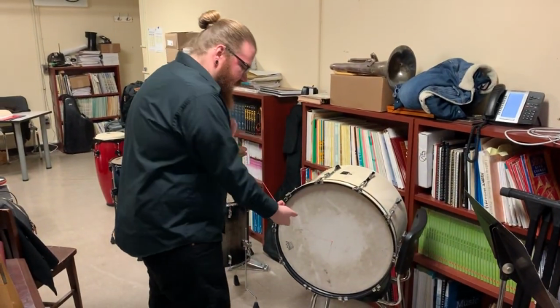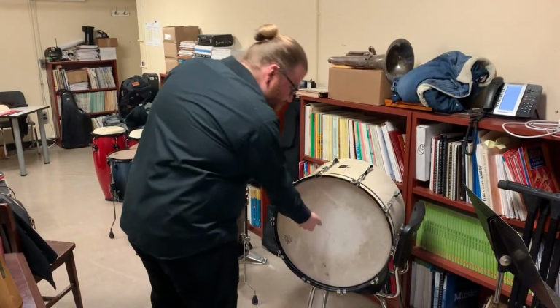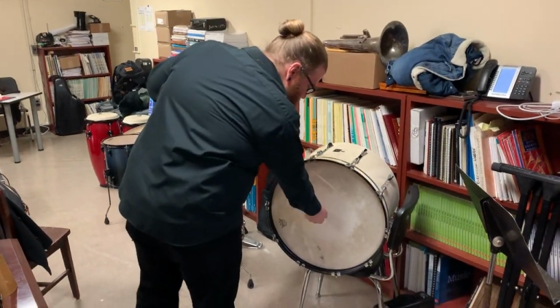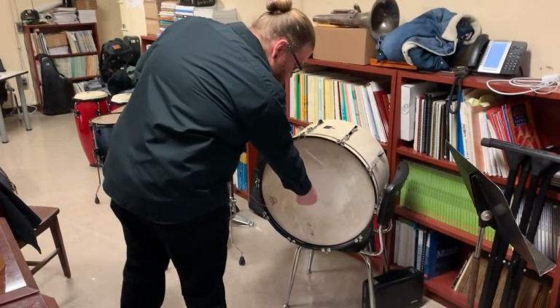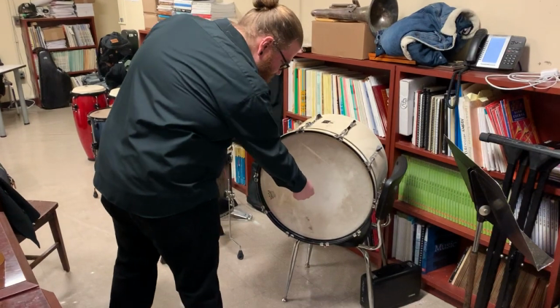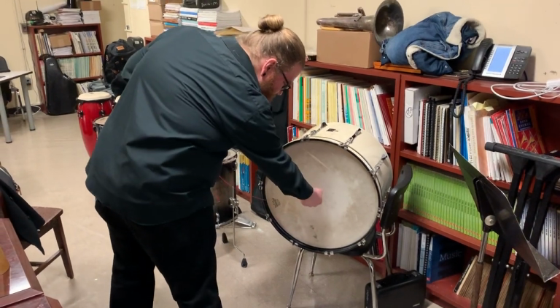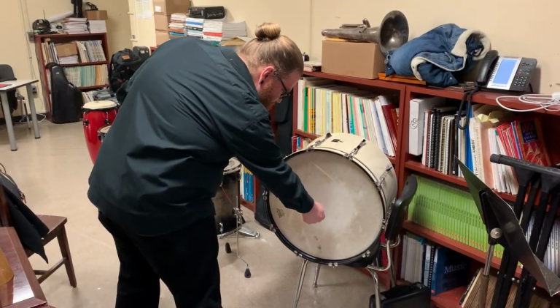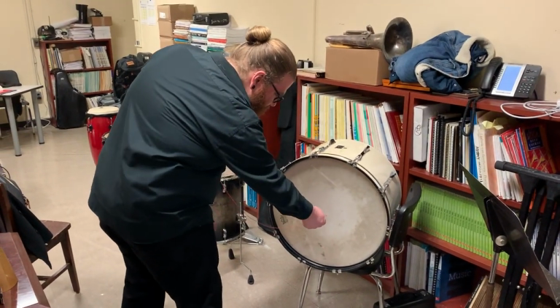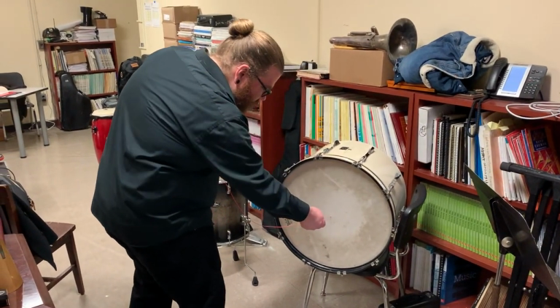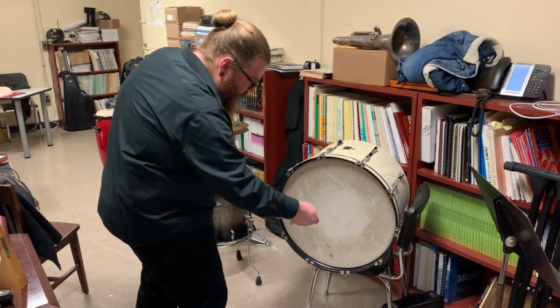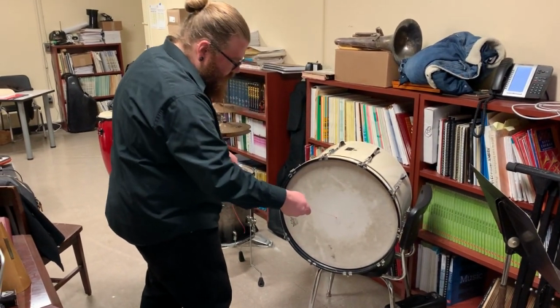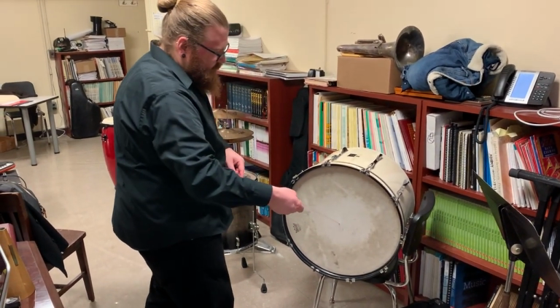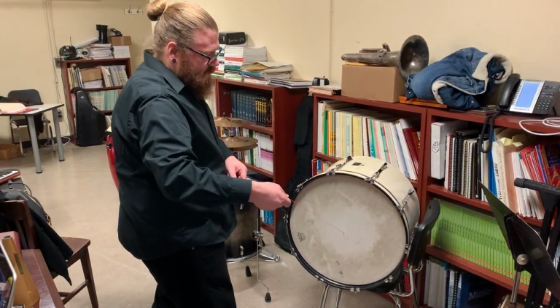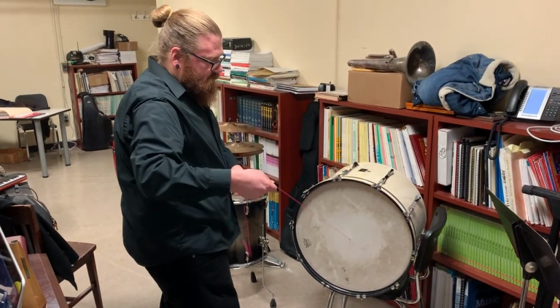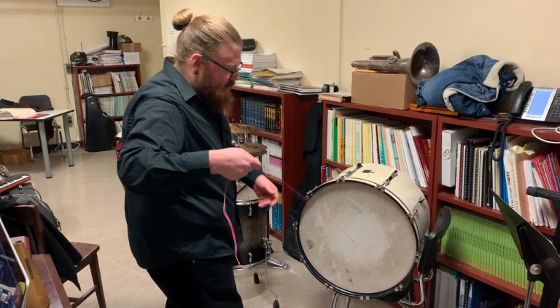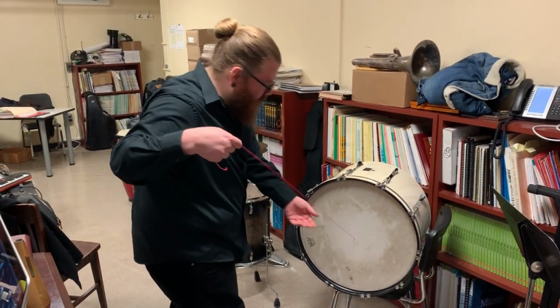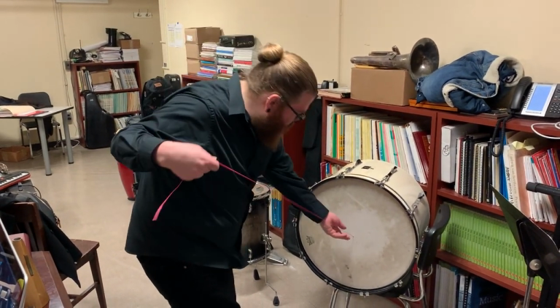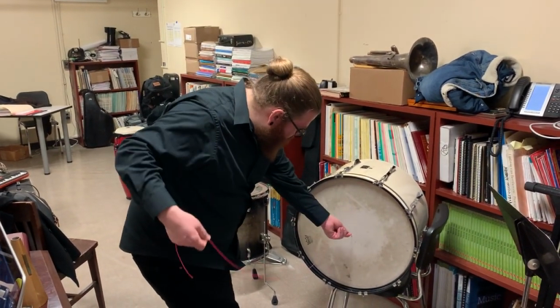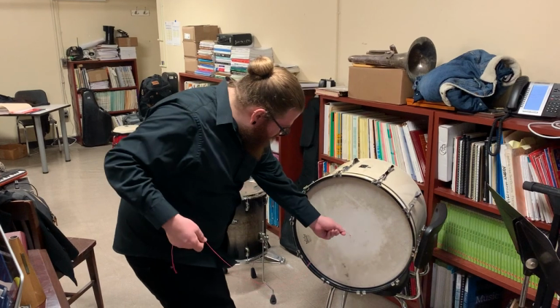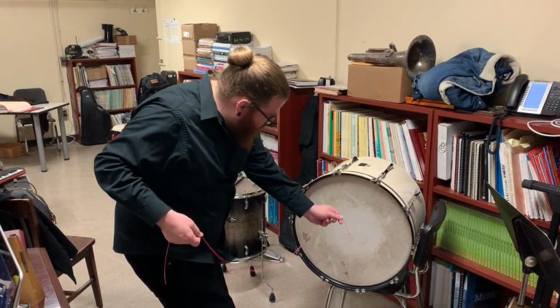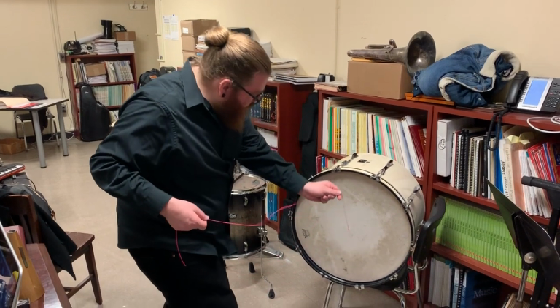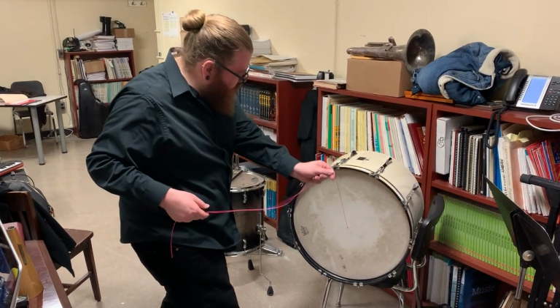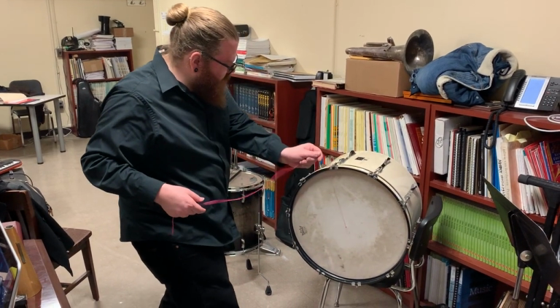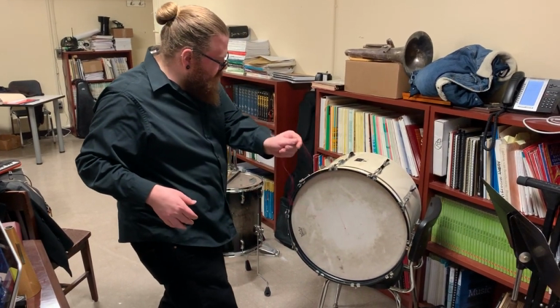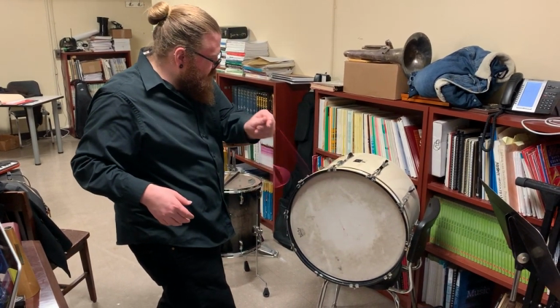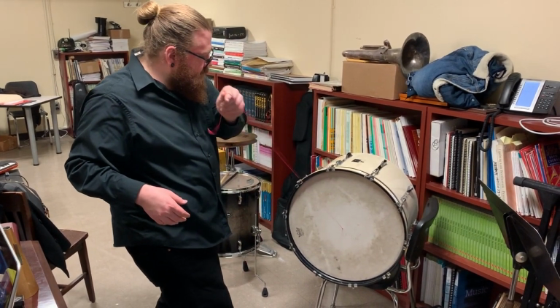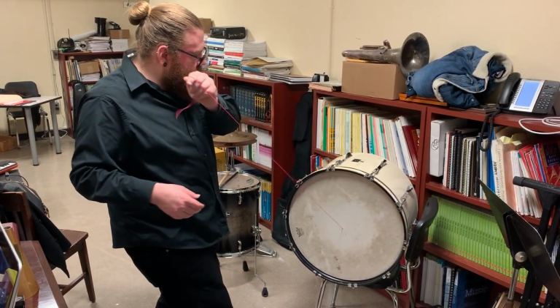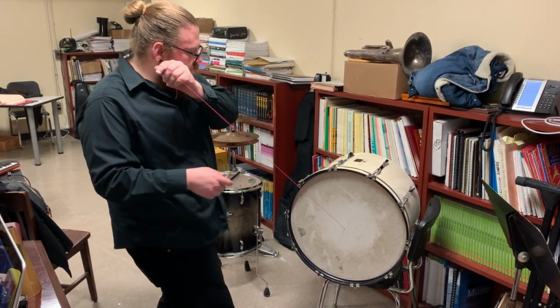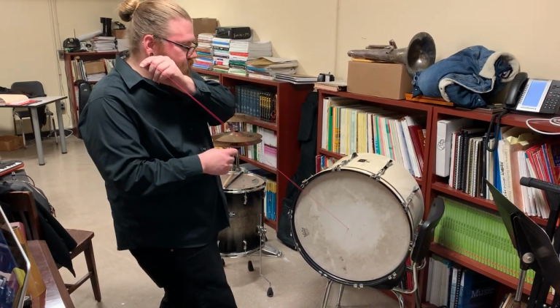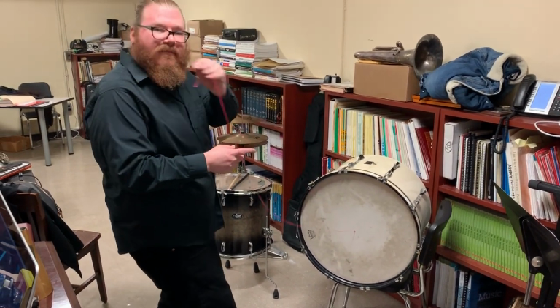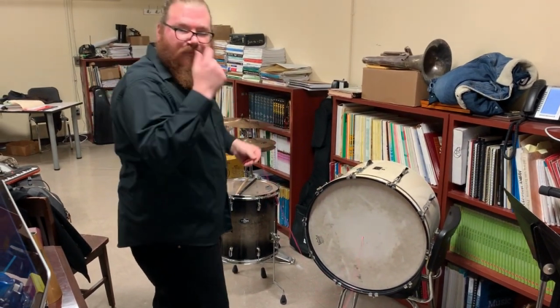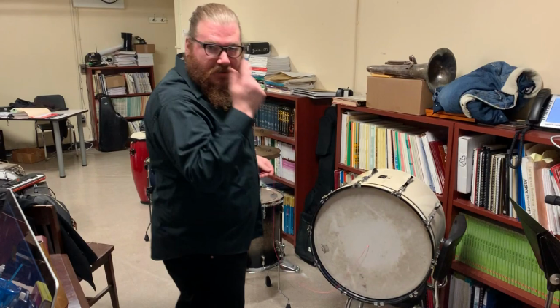And the finished product... there you go.